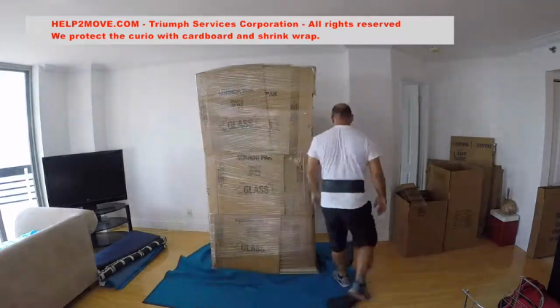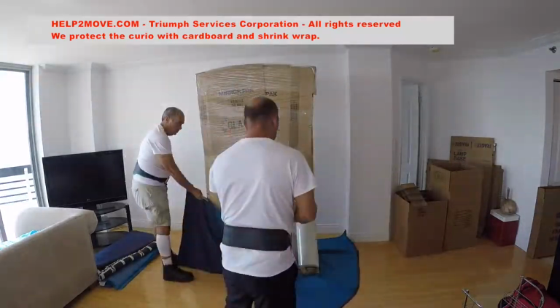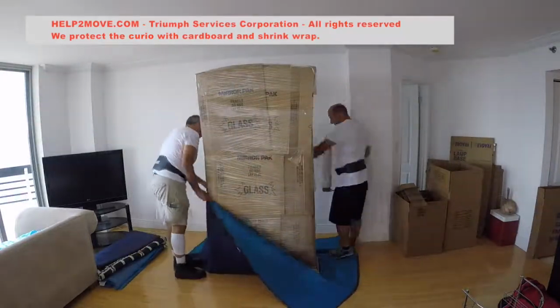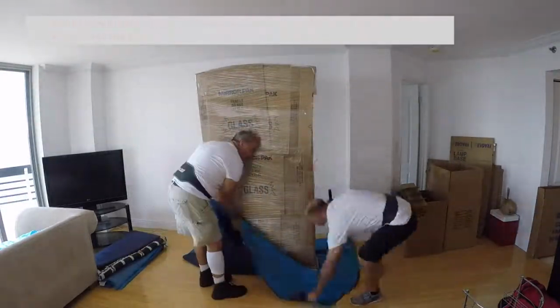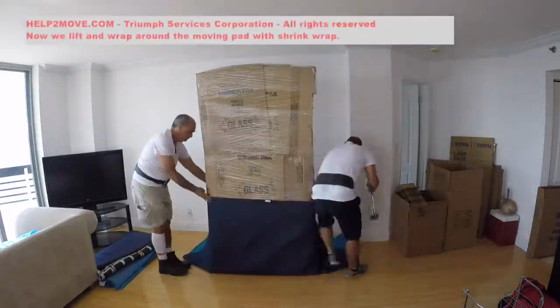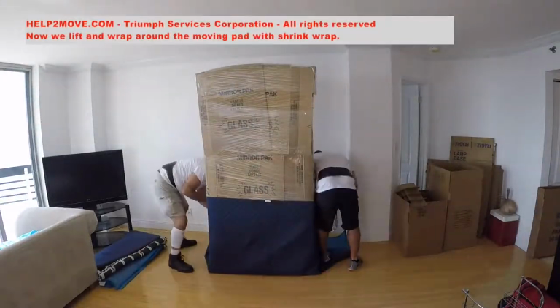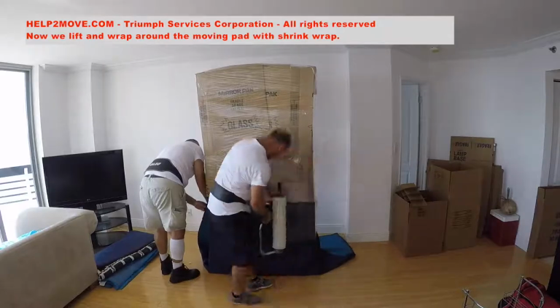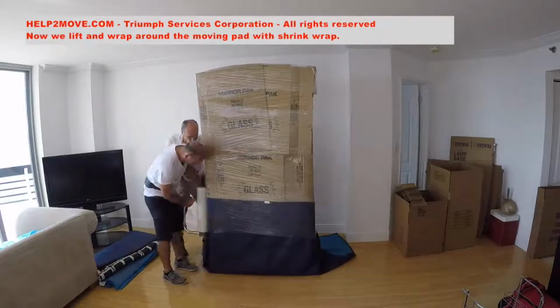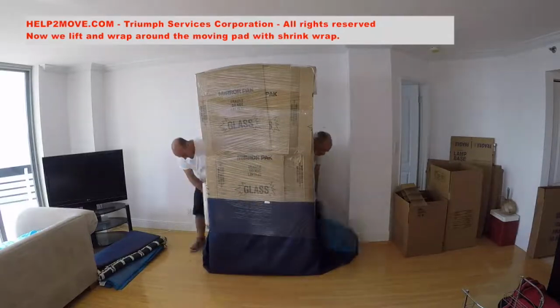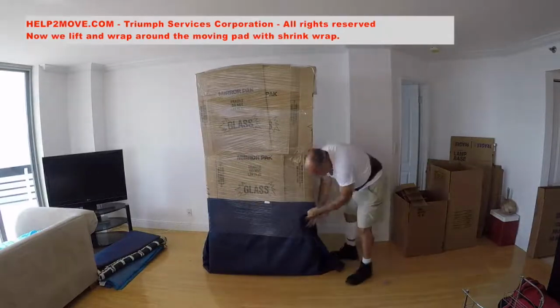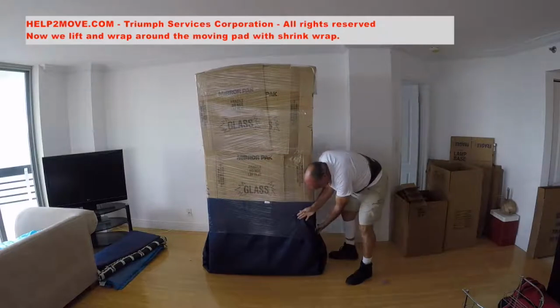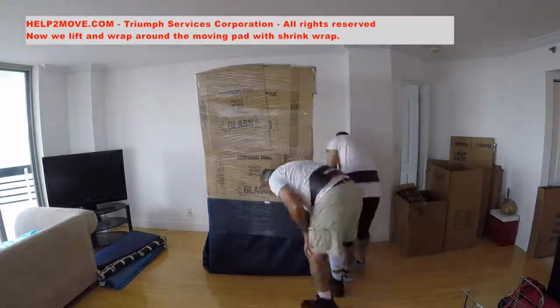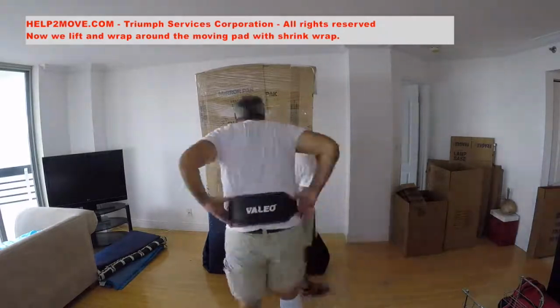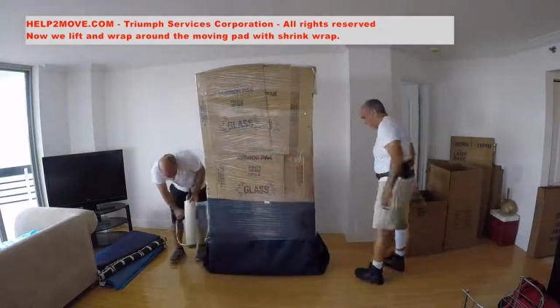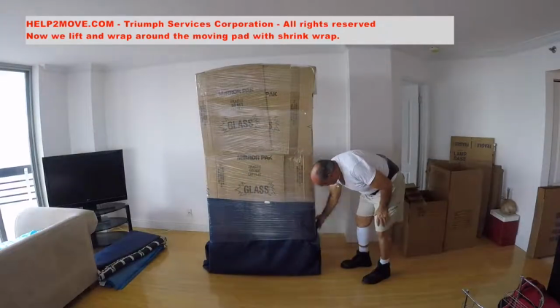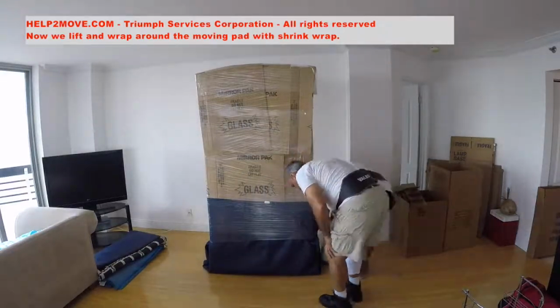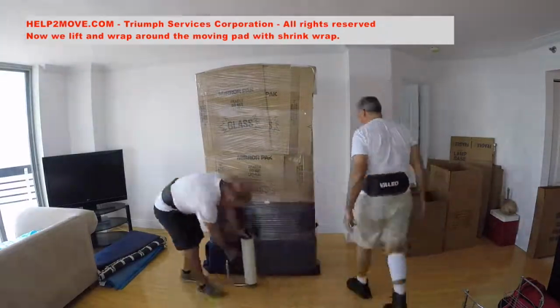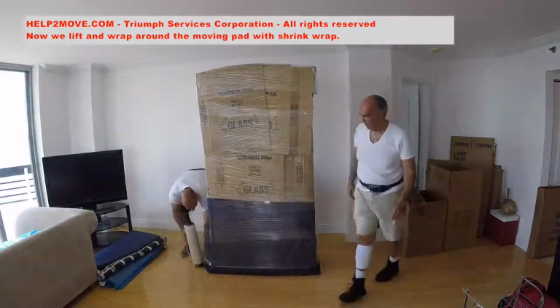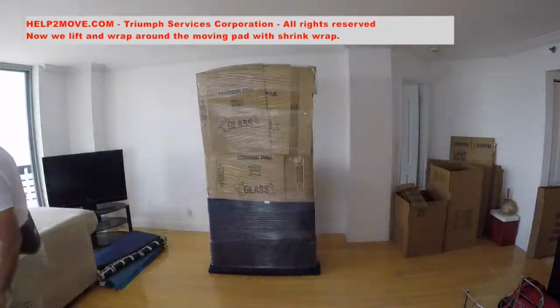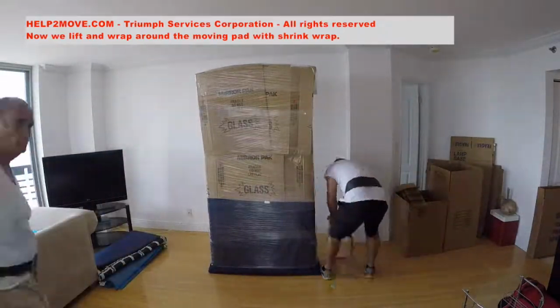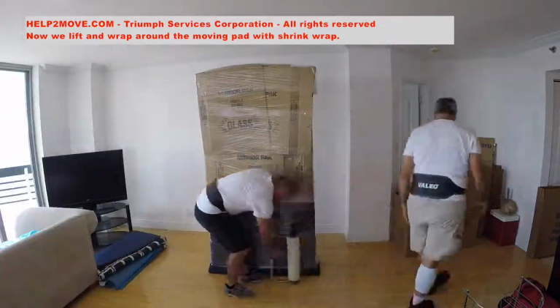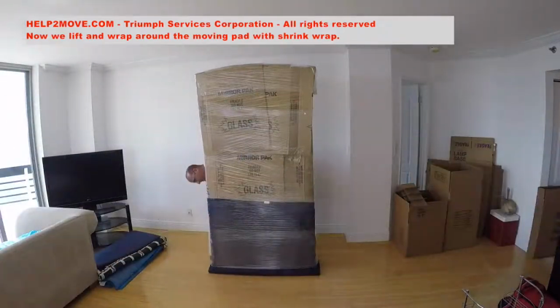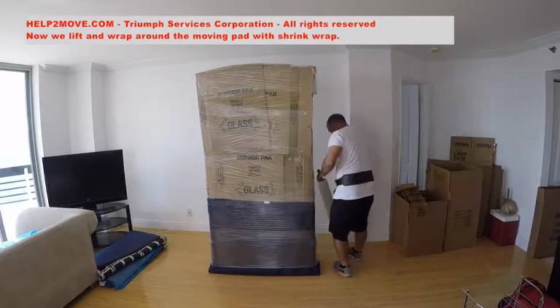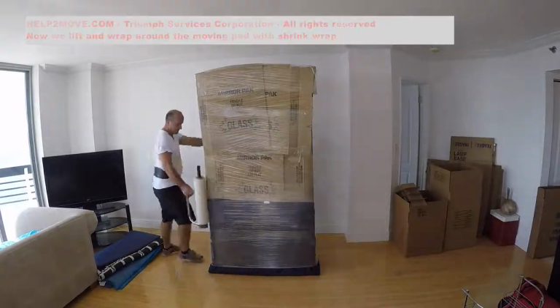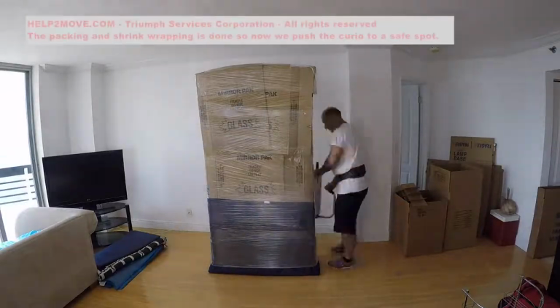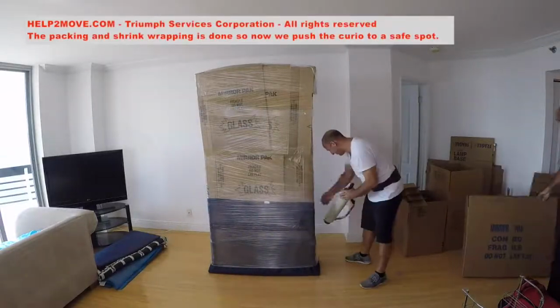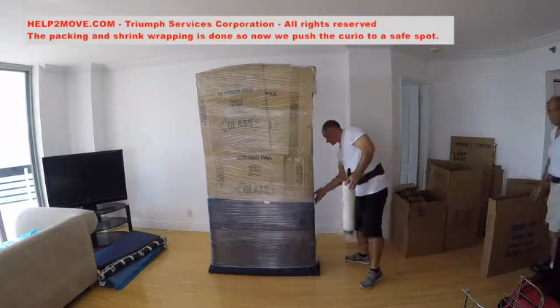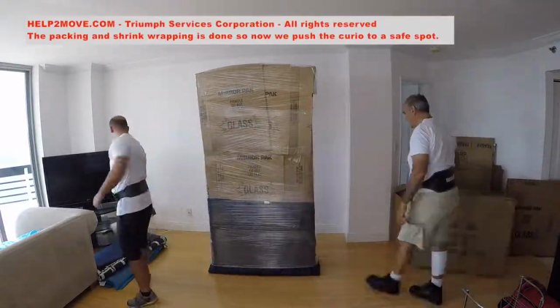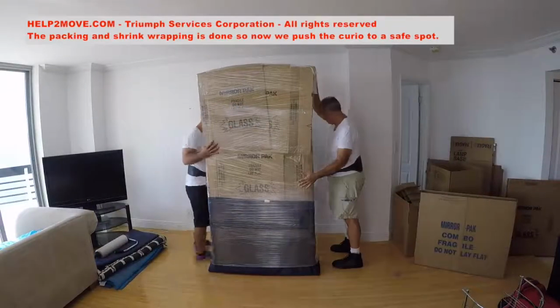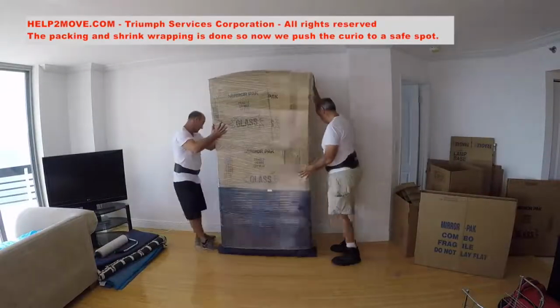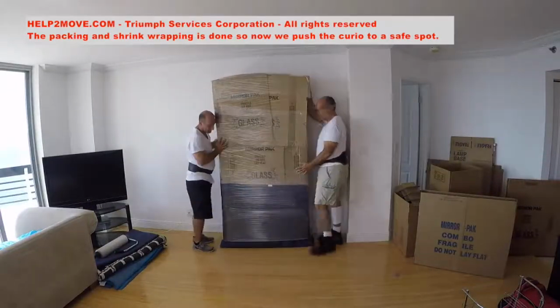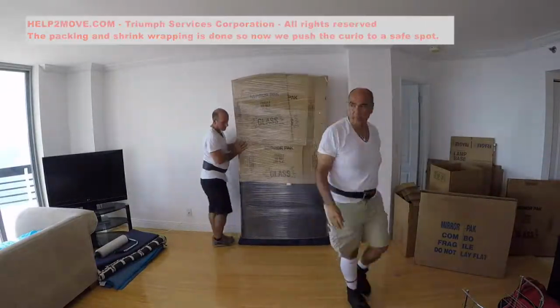Now the moving pad is lifted and wrapped around the courier. This will make the courier safe enough to be slid without scratching the floor.